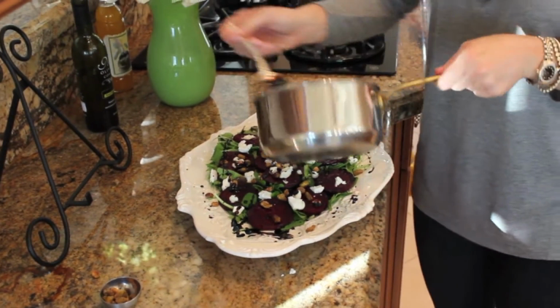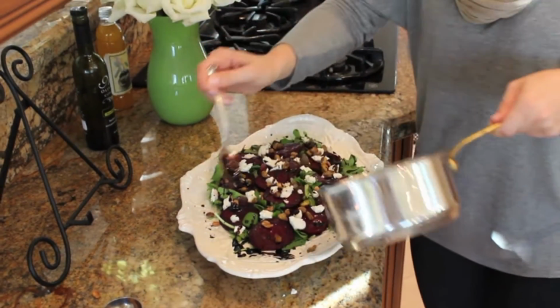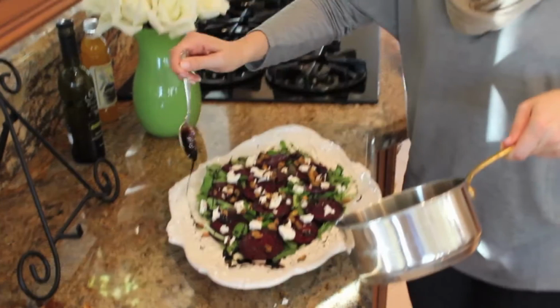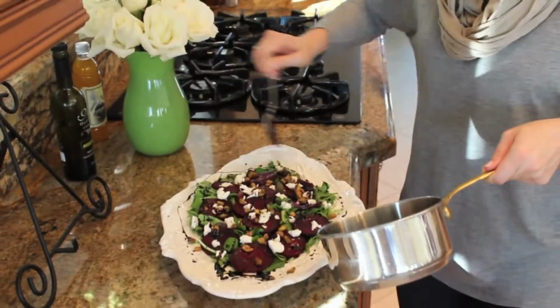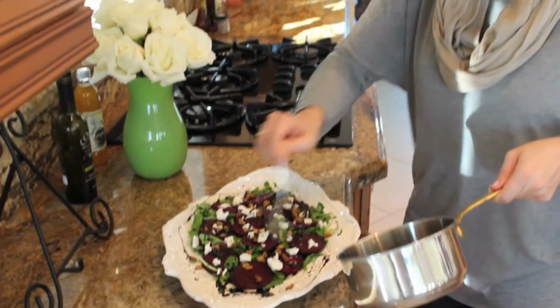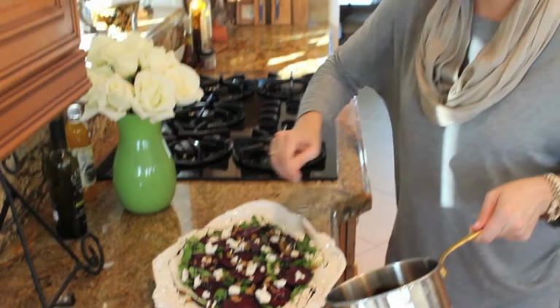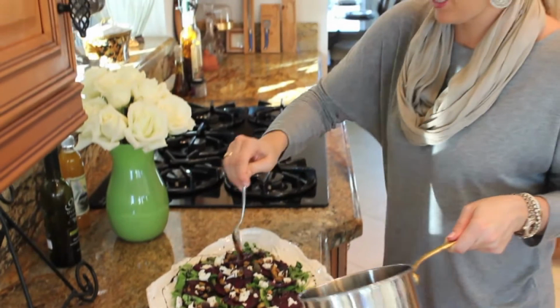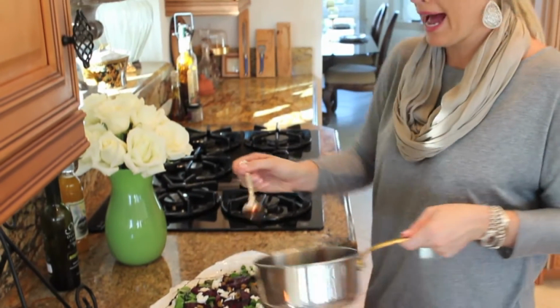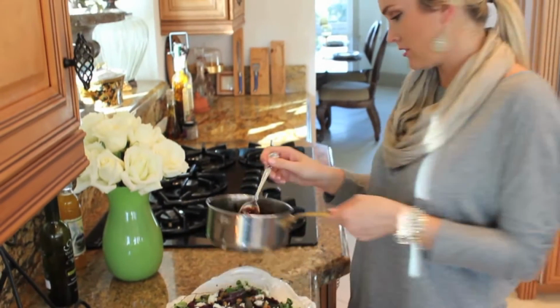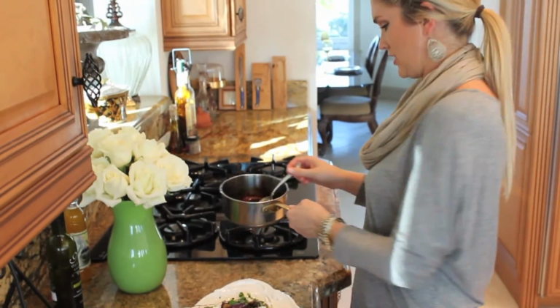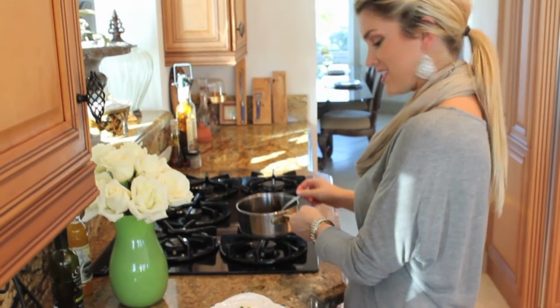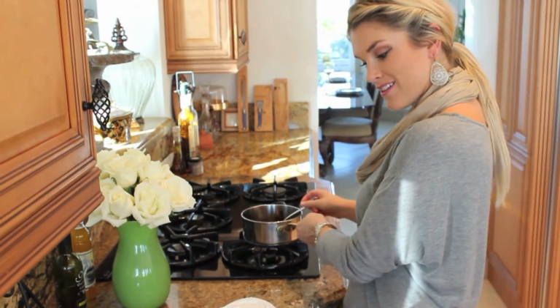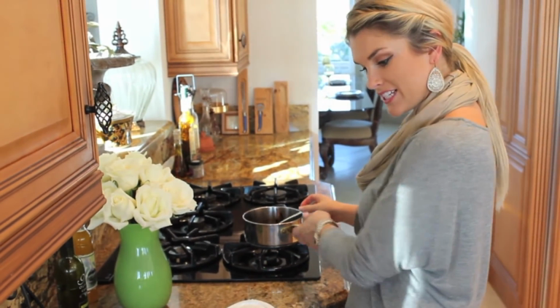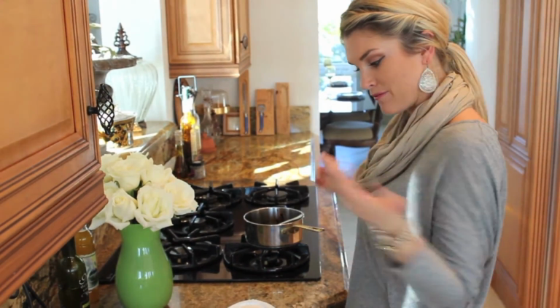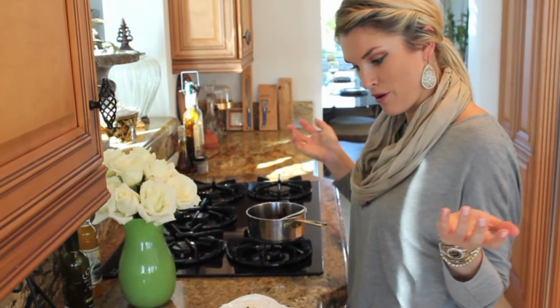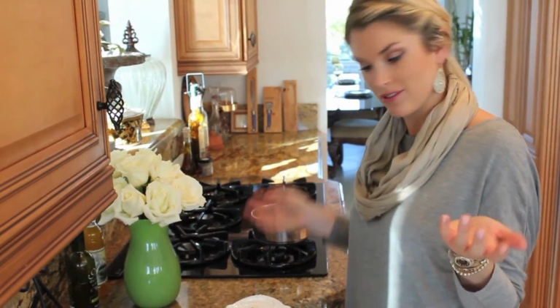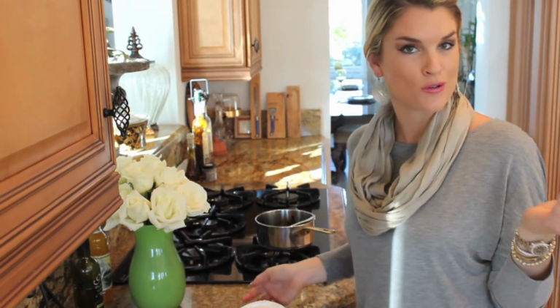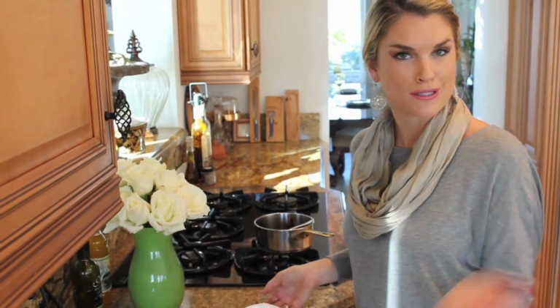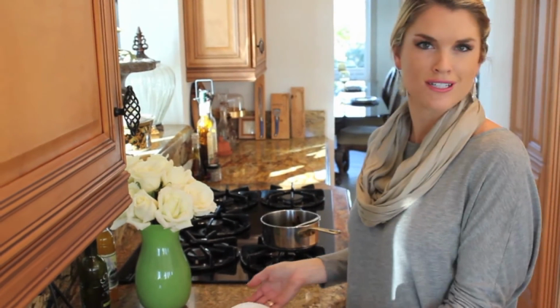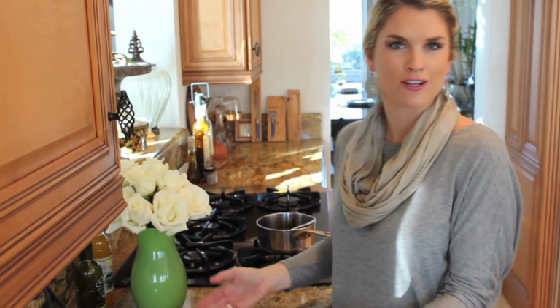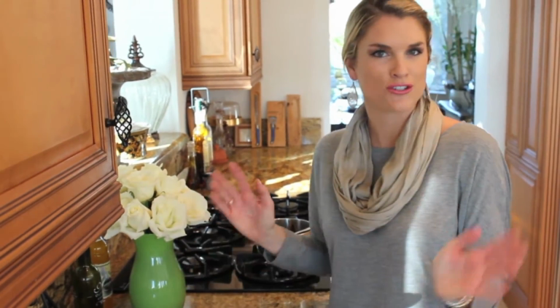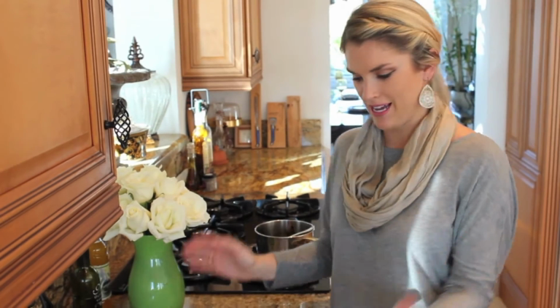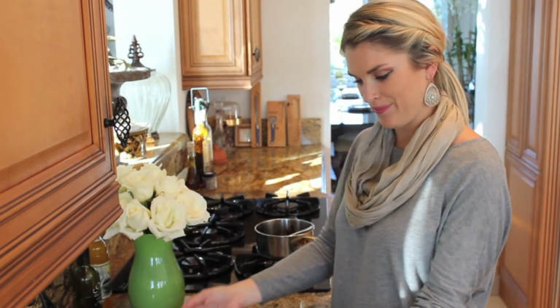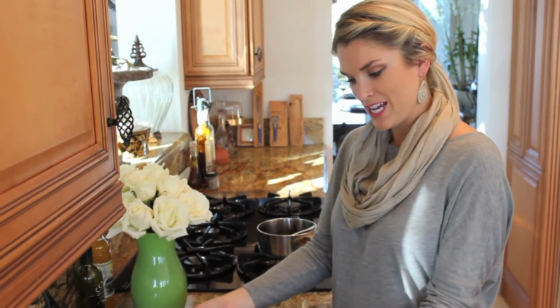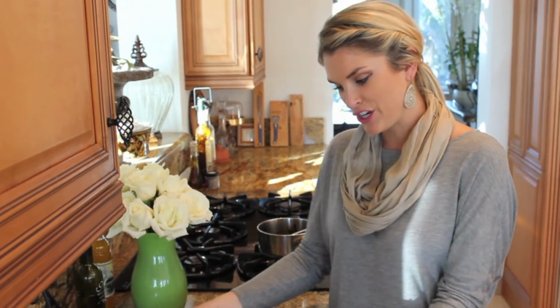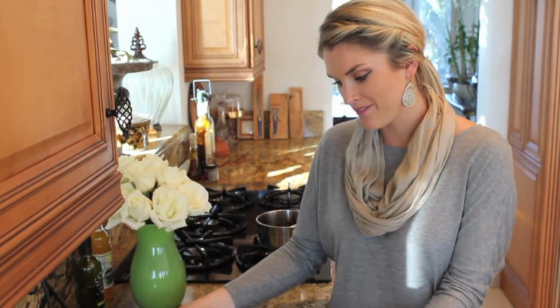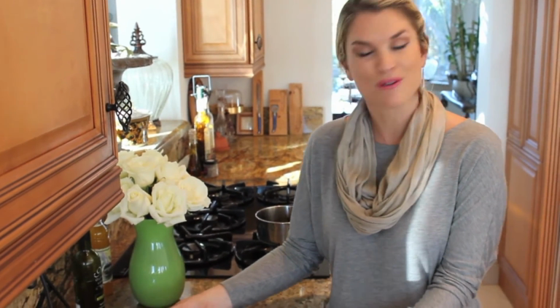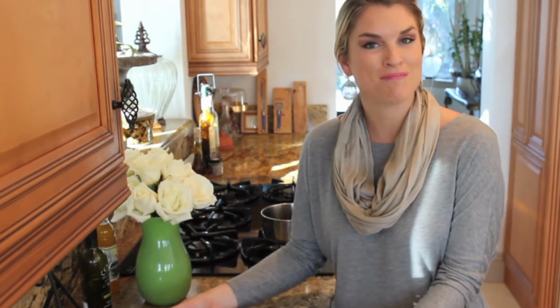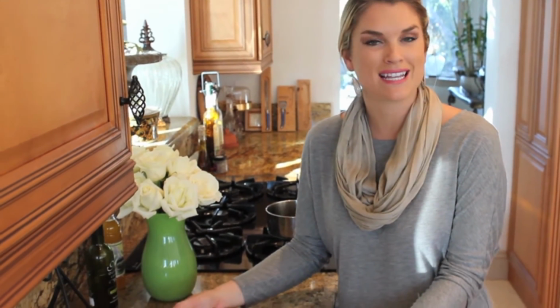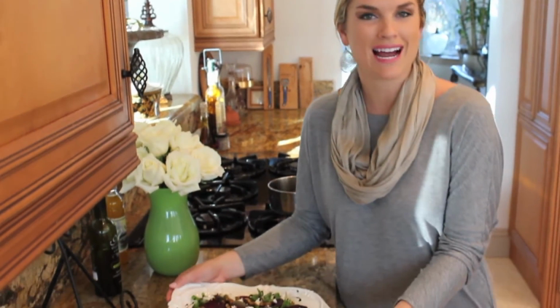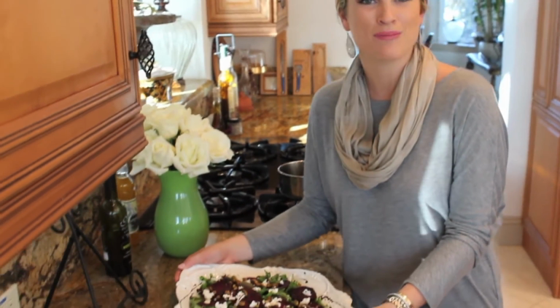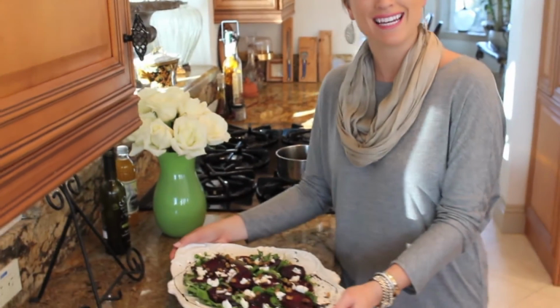Super simple. Super healthy. Absolutely delicious, and very different from just a normal Caesar salad or mixed green salad. So there you have it — roasted beet salad. I hope you like it.